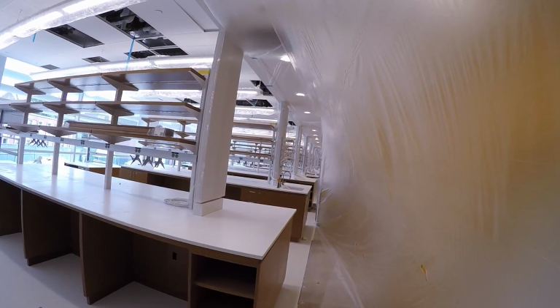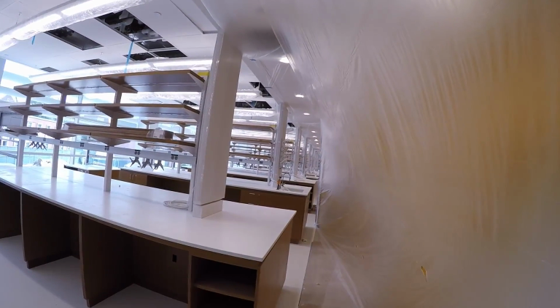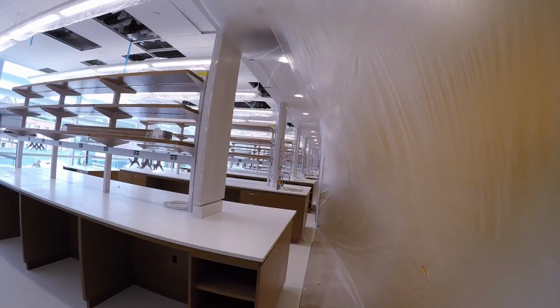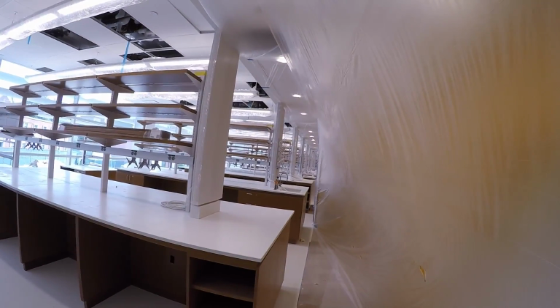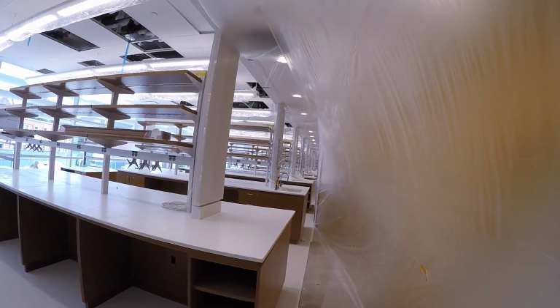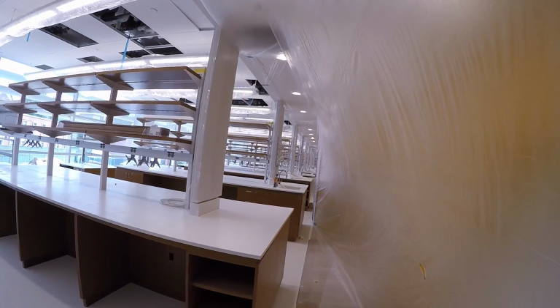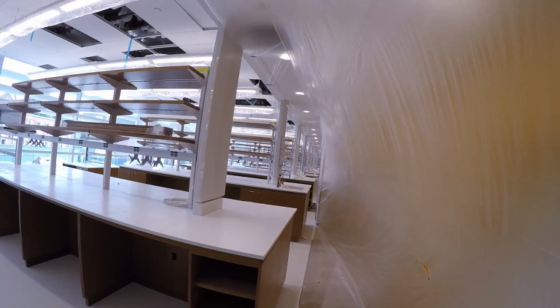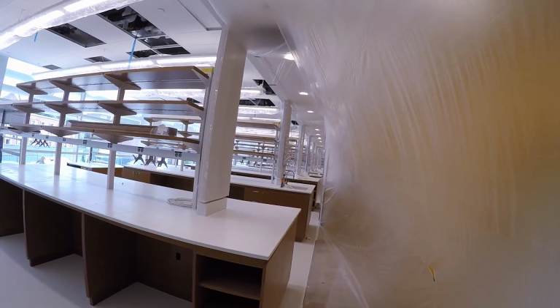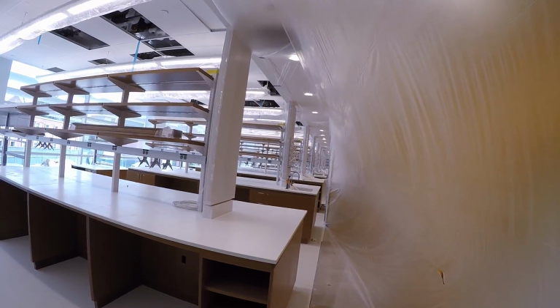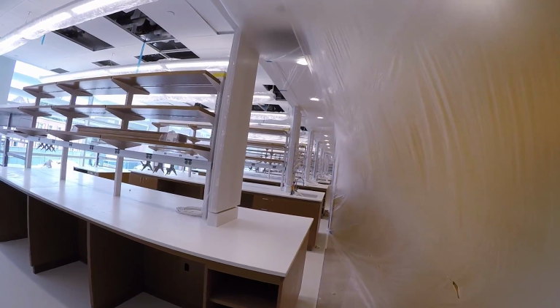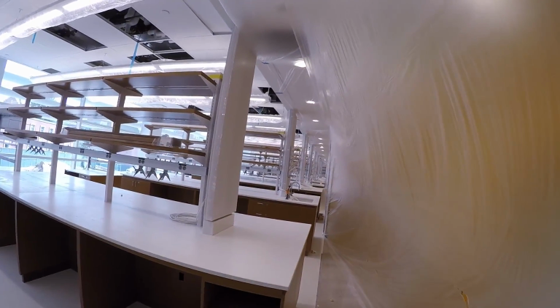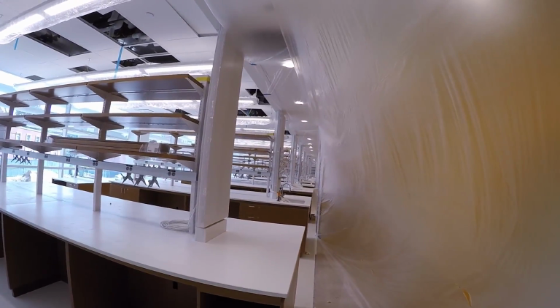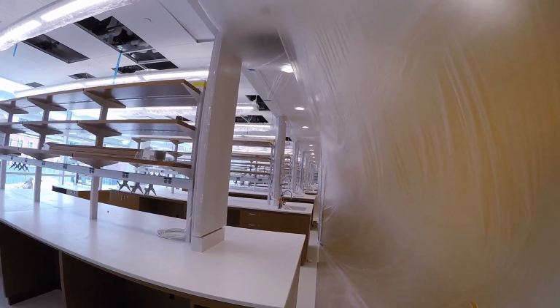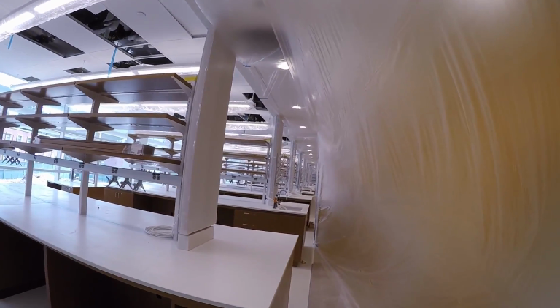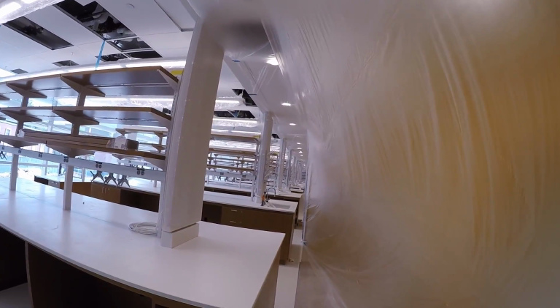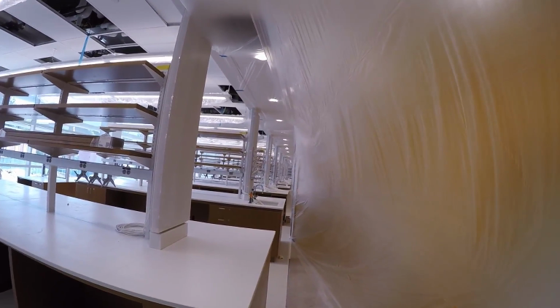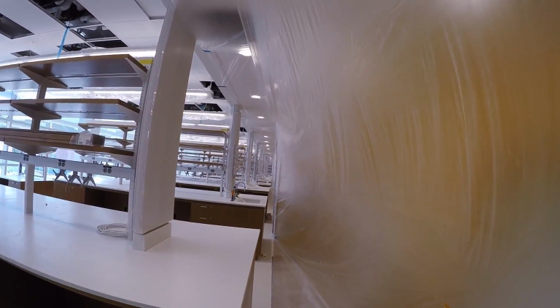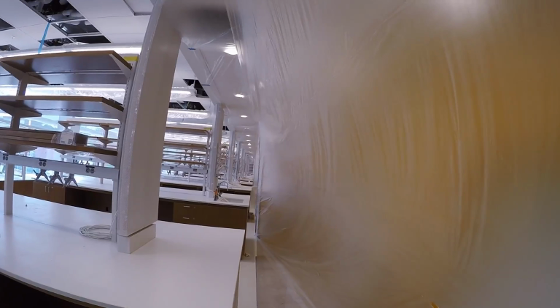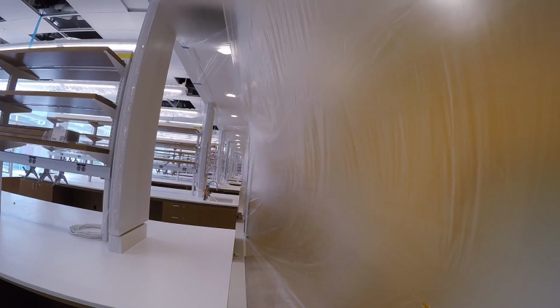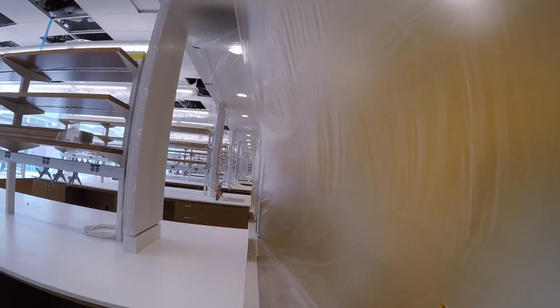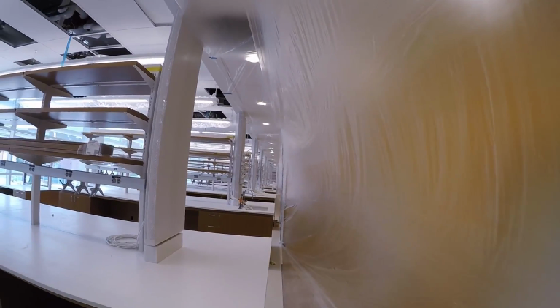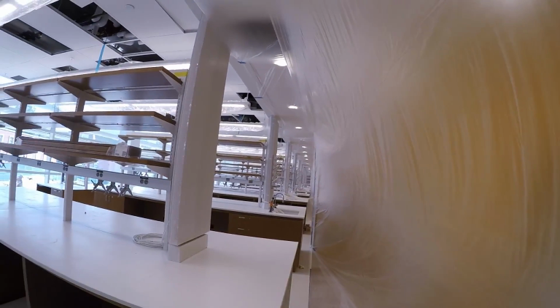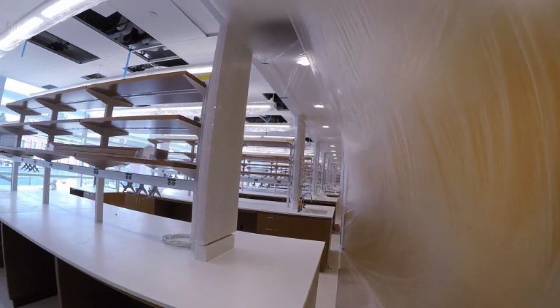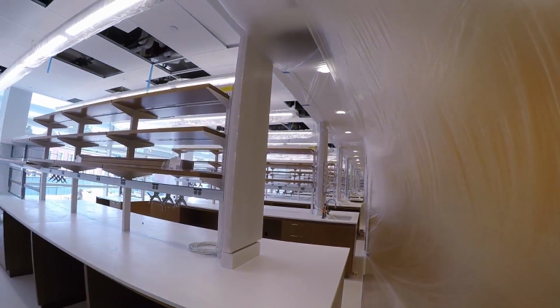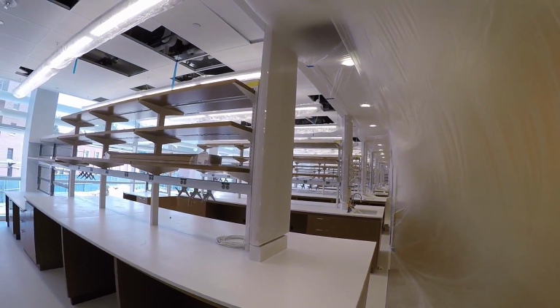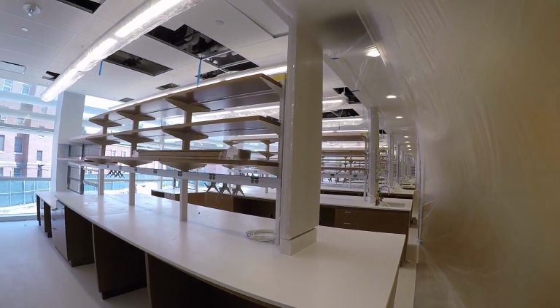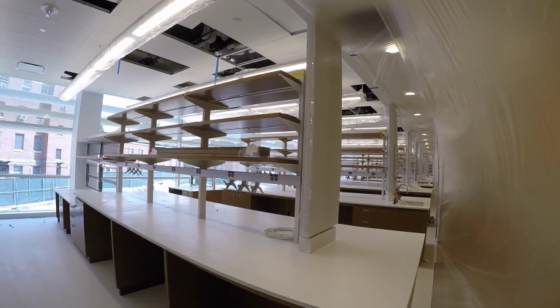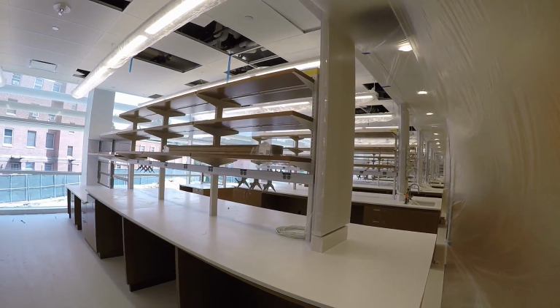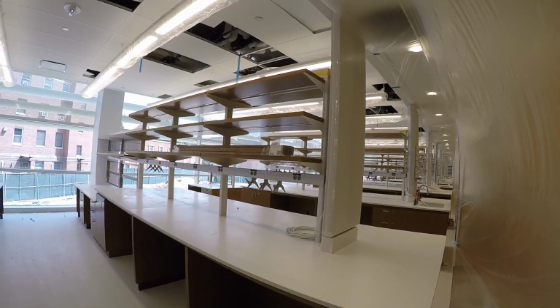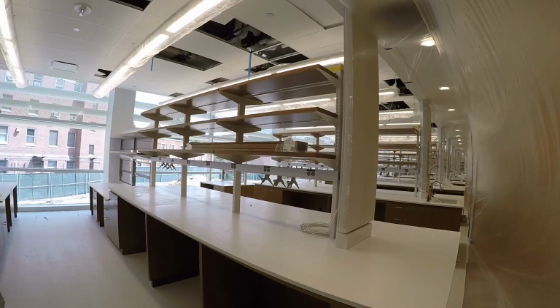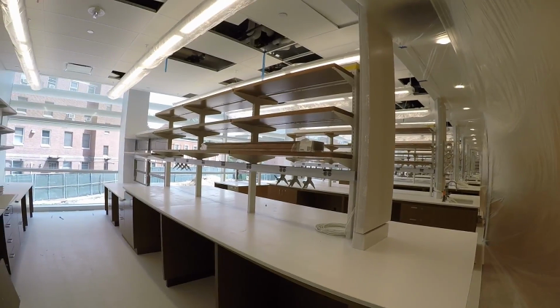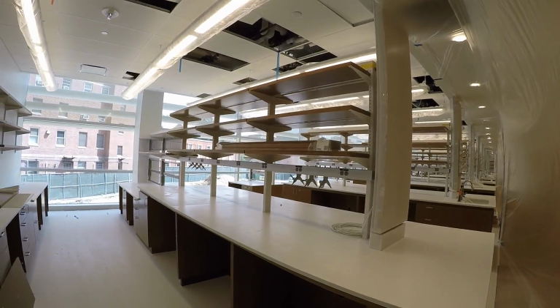Our last shot was from the west looking east; we're now east looking west. This plastic will be here just until they finish the paint on the wall — that pearlescent paint finish. Very clean on the labs.